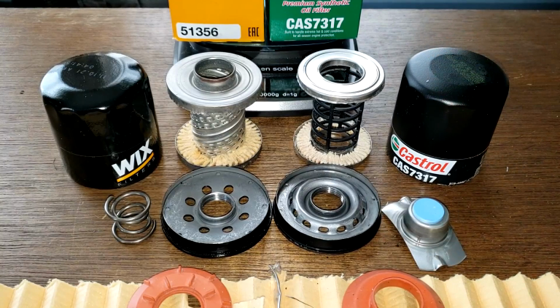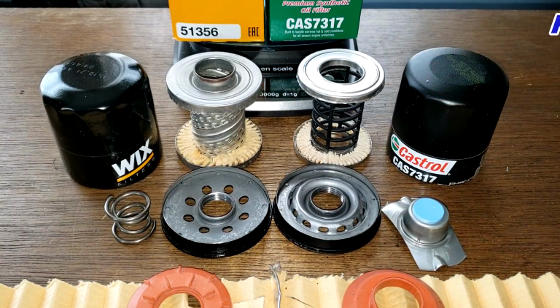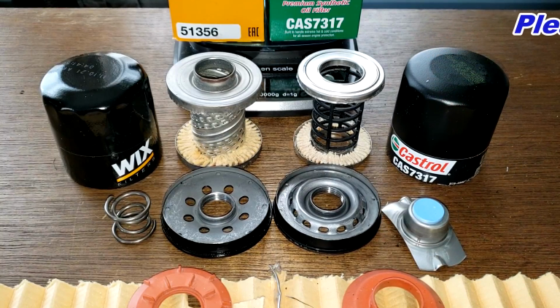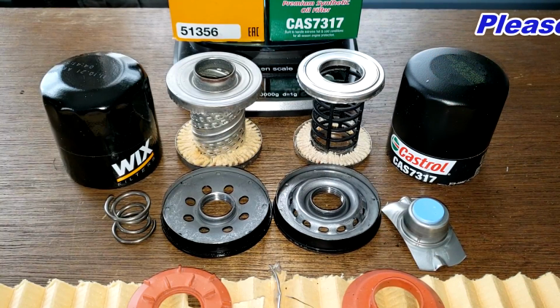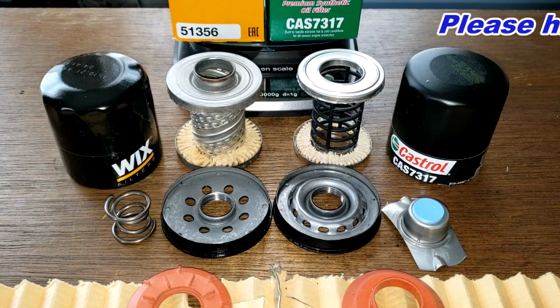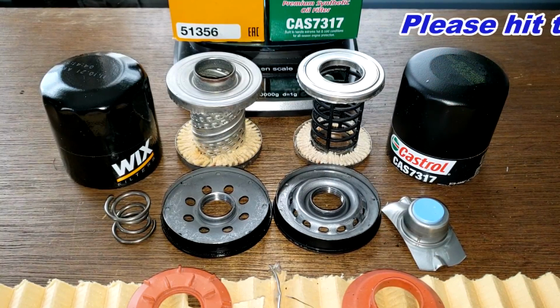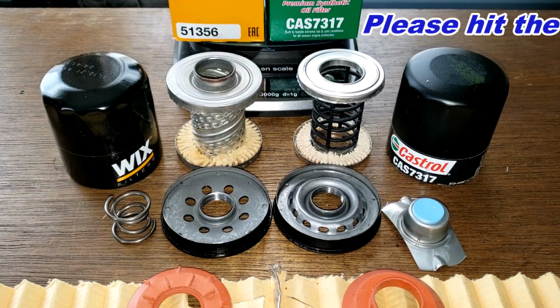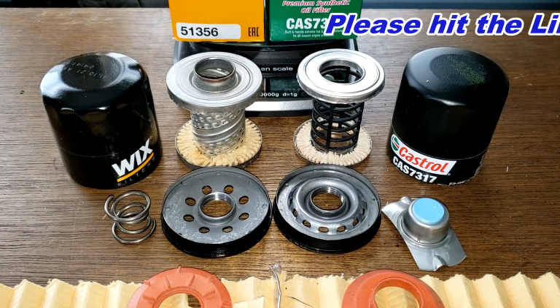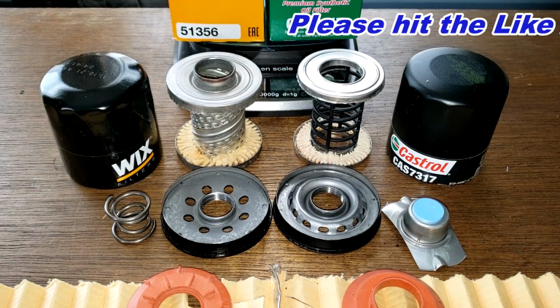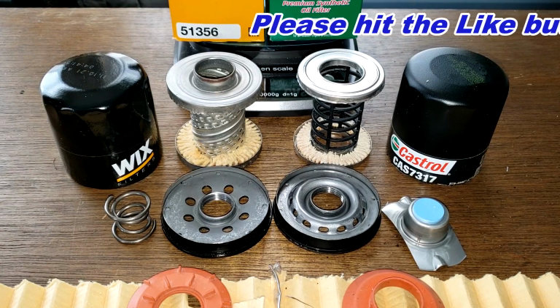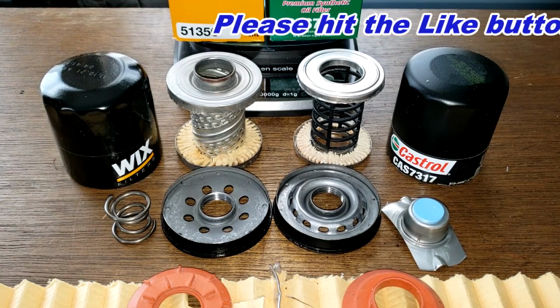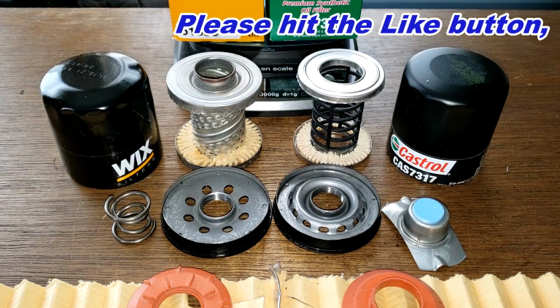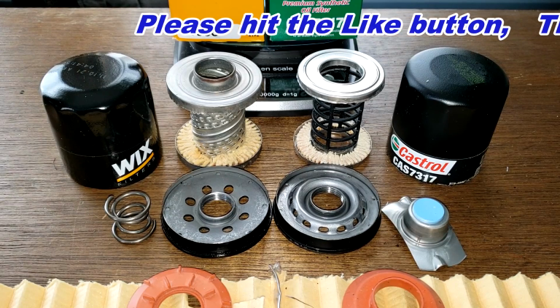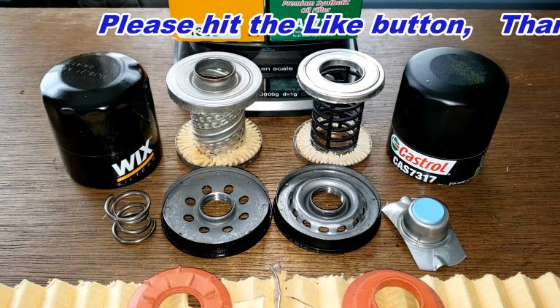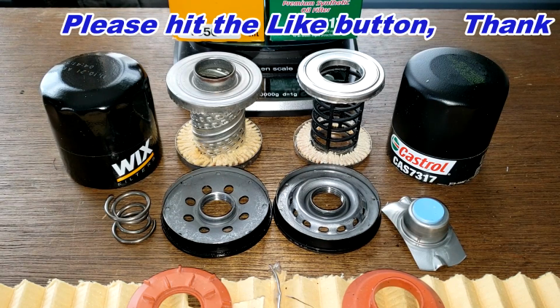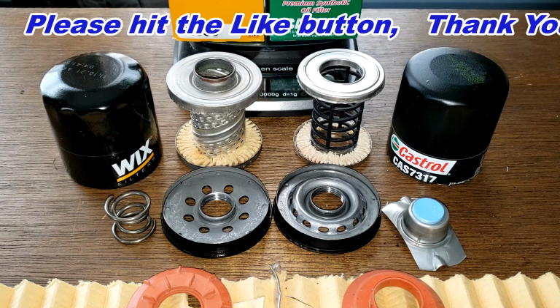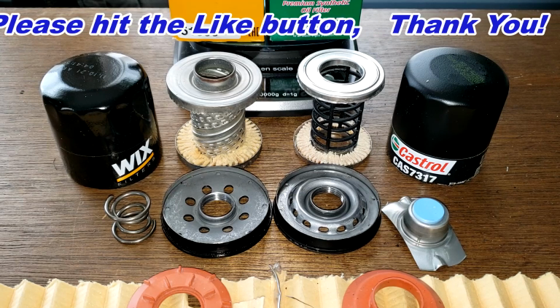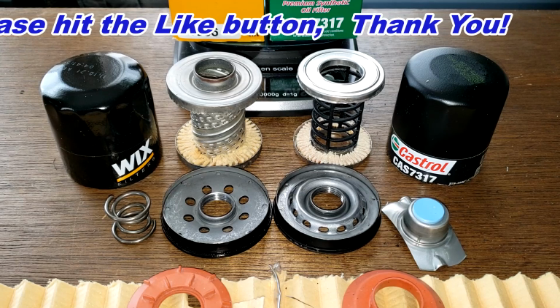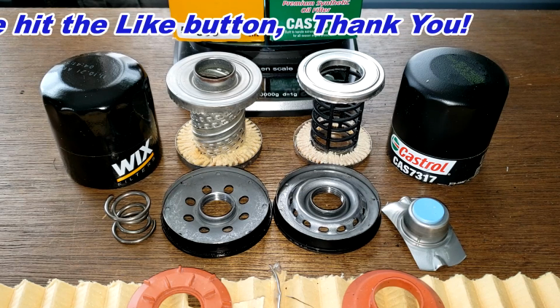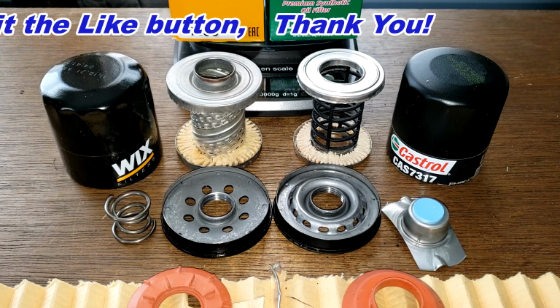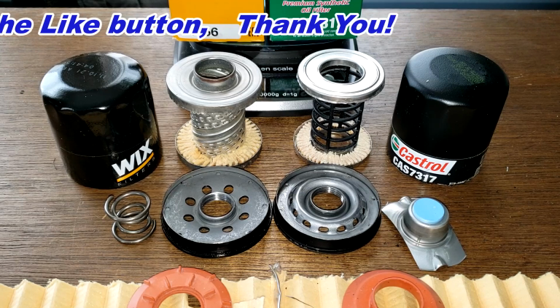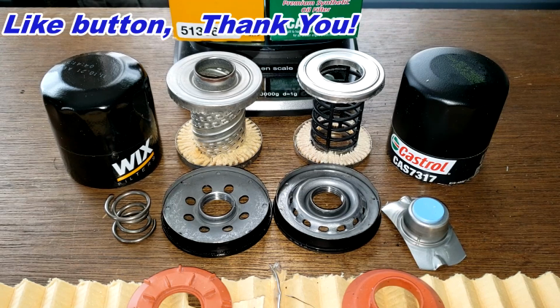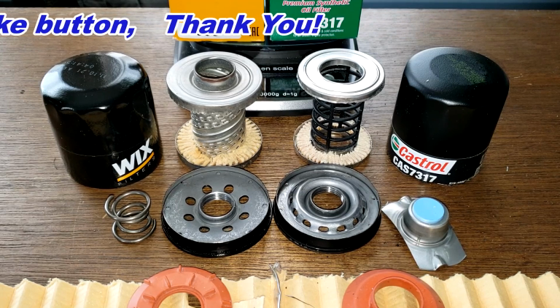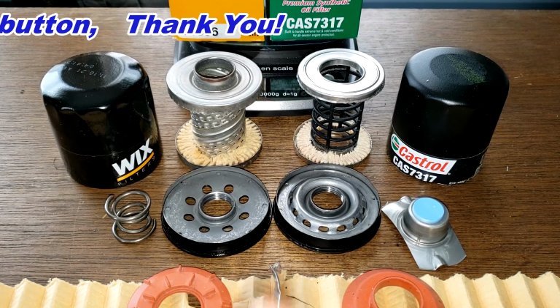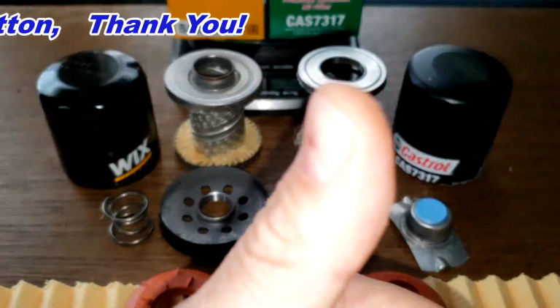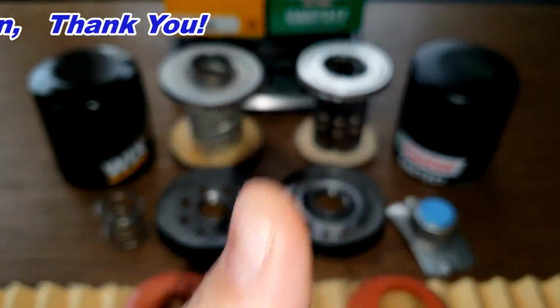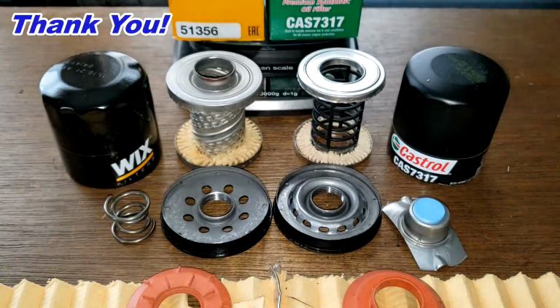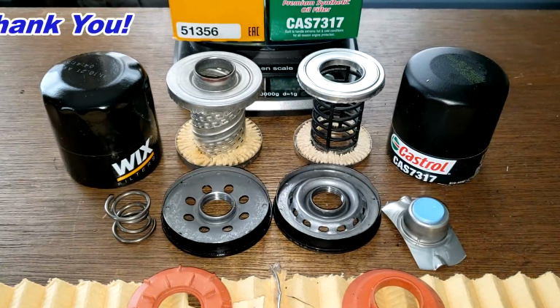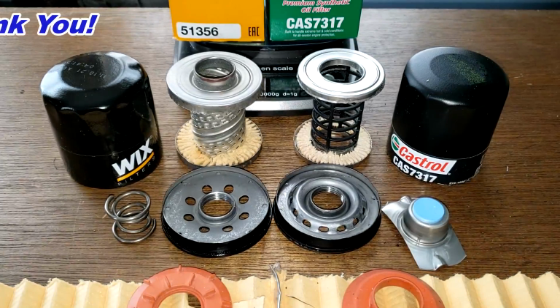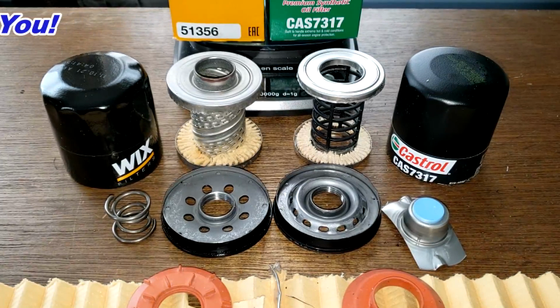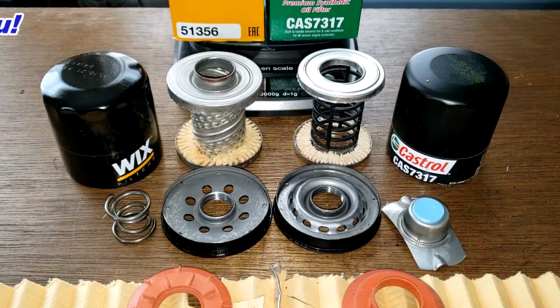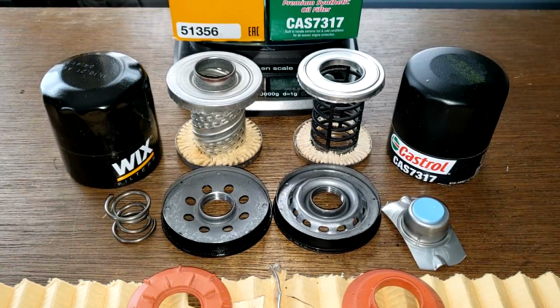What do you guys think about these filters? Please post your comments down below. Don't forget — Oil Filter Friday! I open up a new automotive oil filter every Friday on this YouTube channel. If you liked this video, please hit that like button. Thanks for watching and take care.